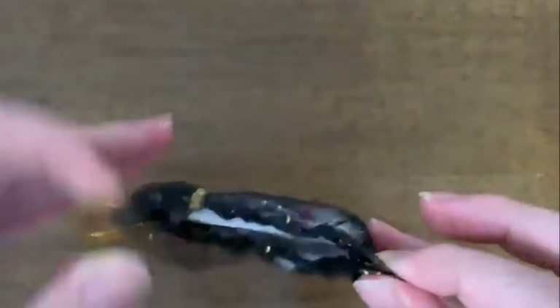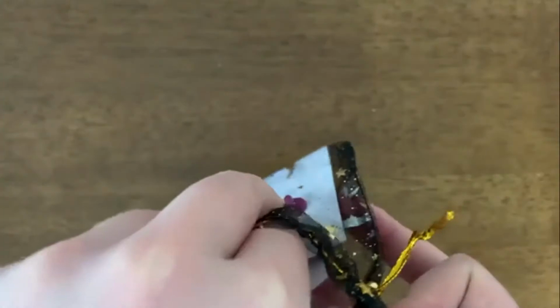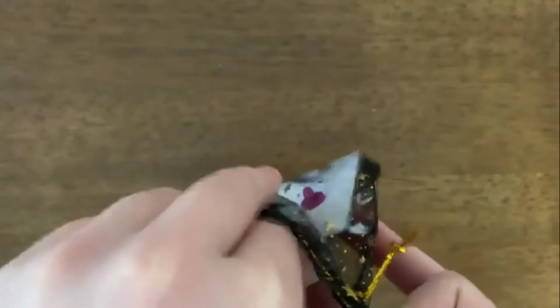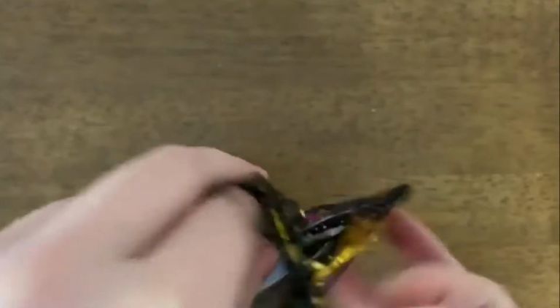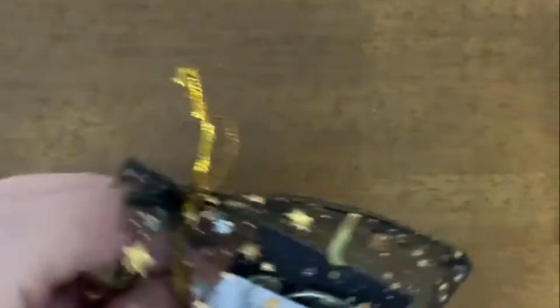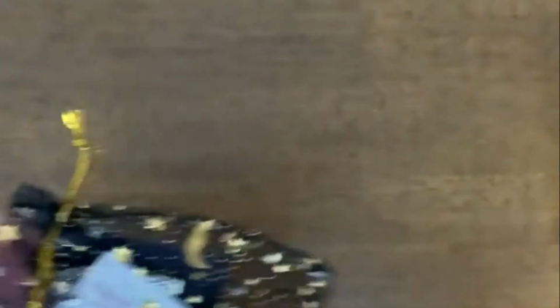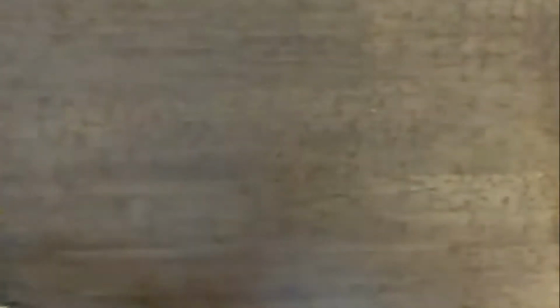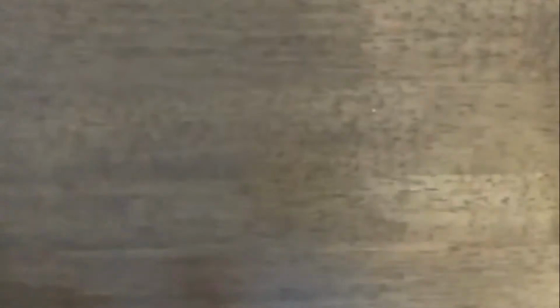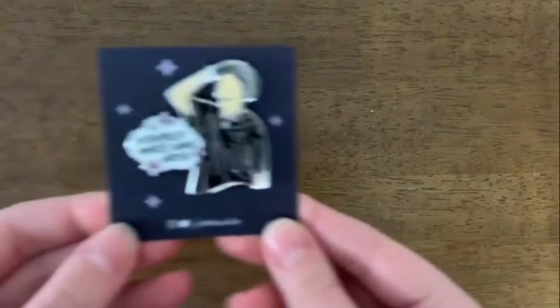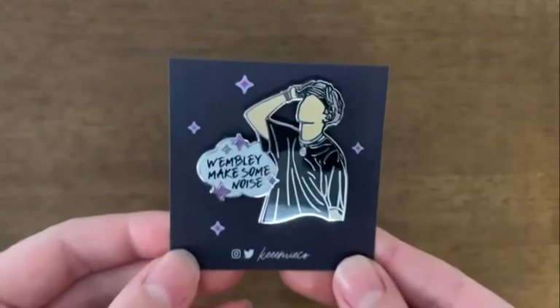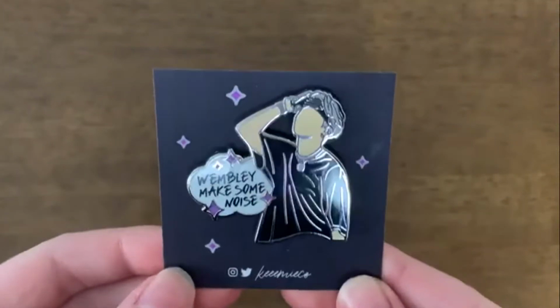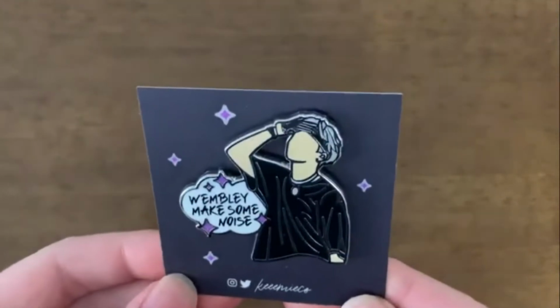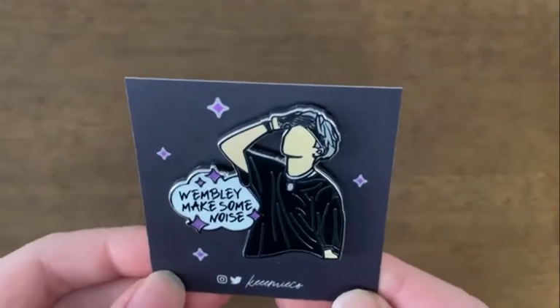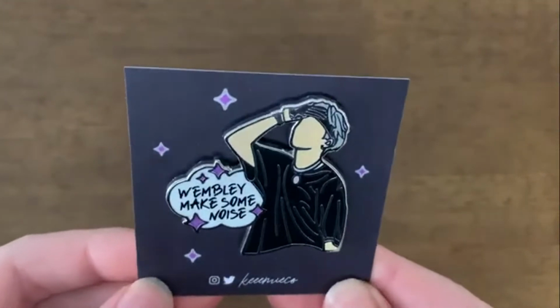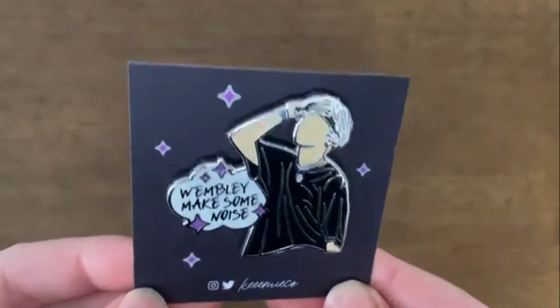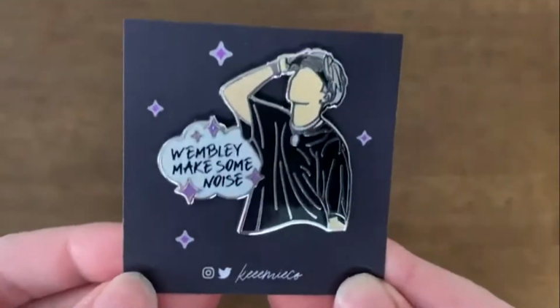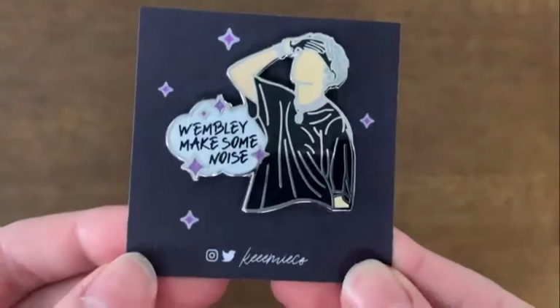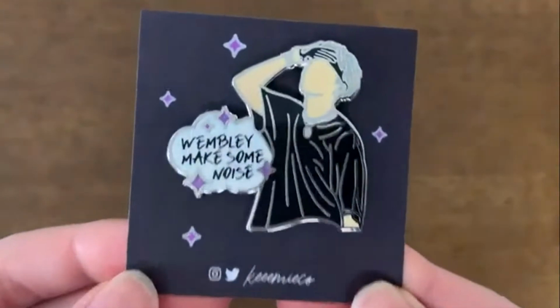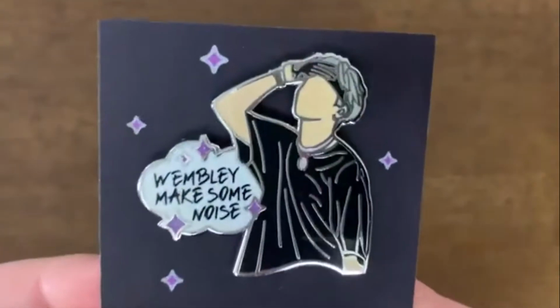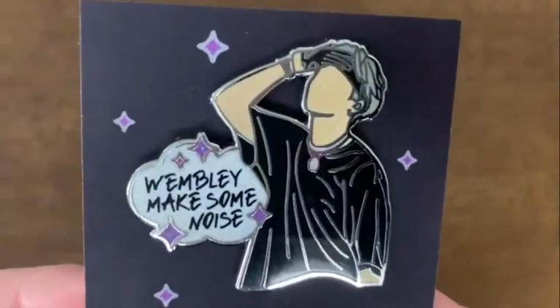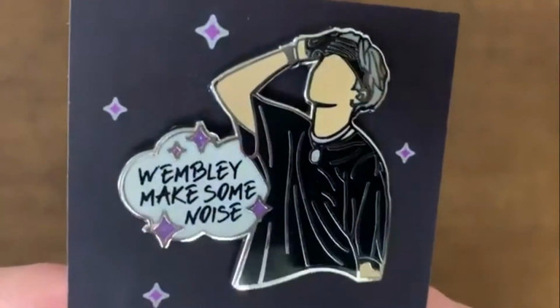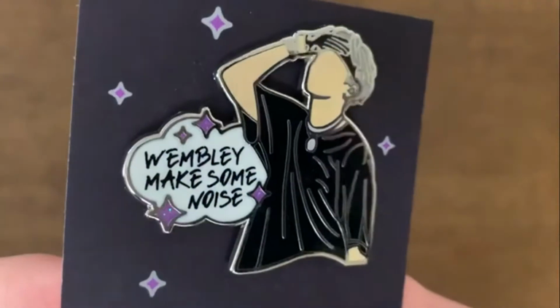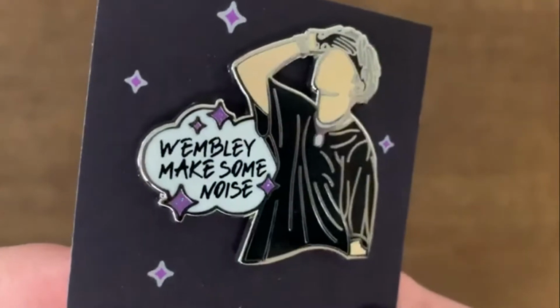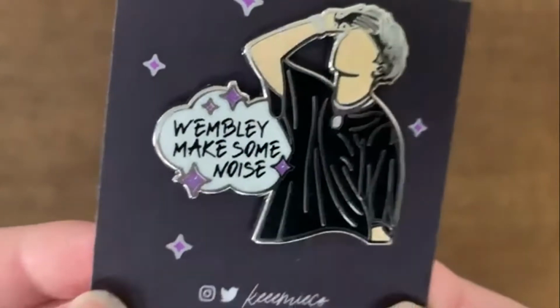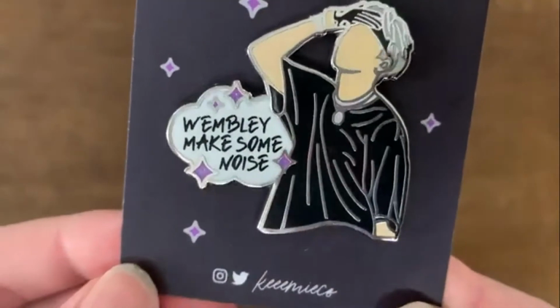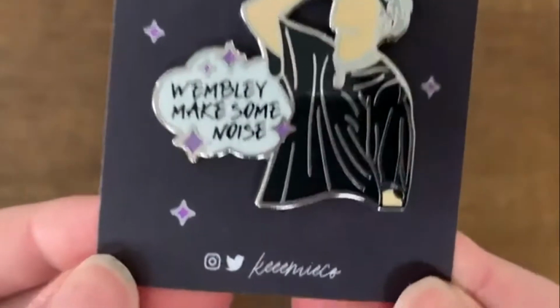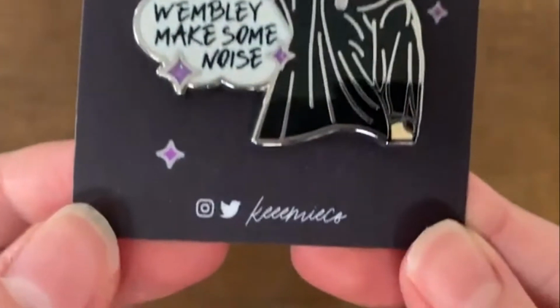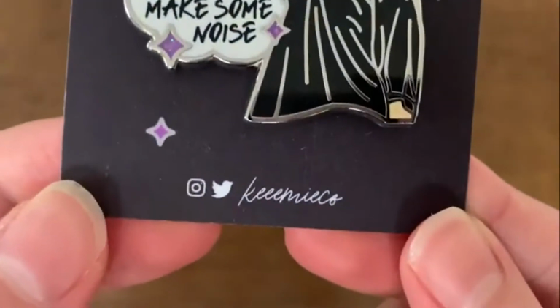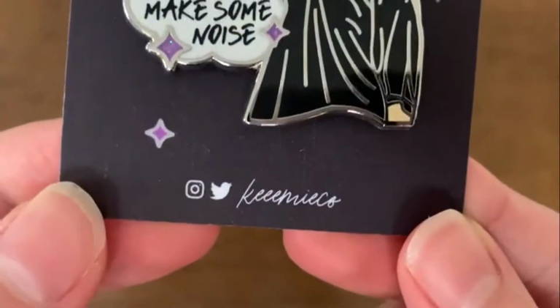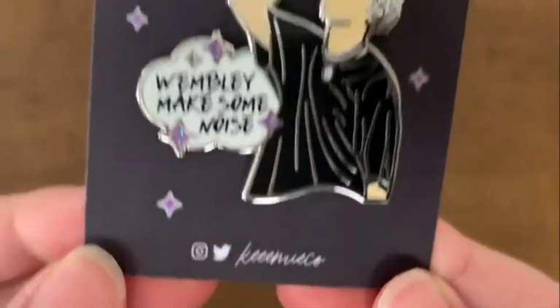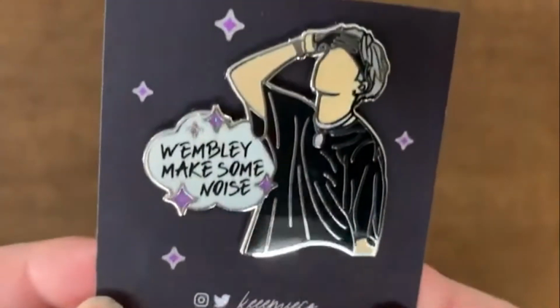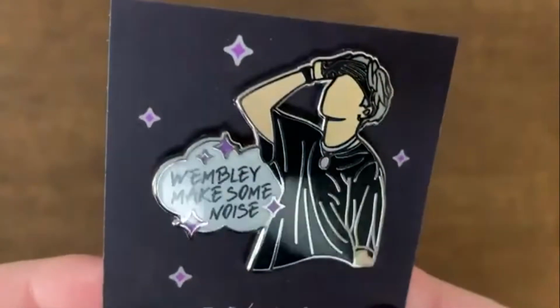And this pin is really special to me. It's the first pin that I purchased, but I am a British Army — I went to this concert so it's that much more meaningful to me.